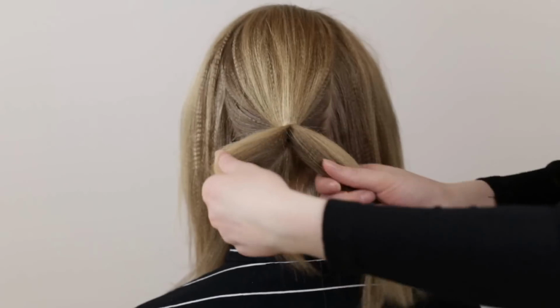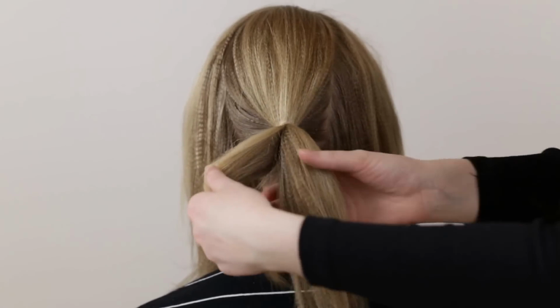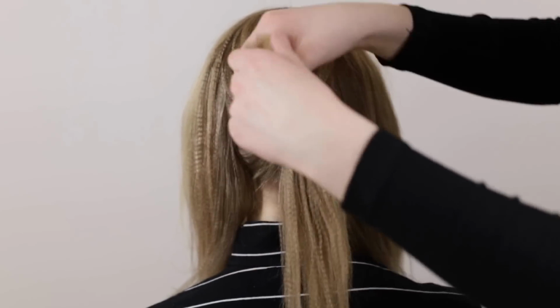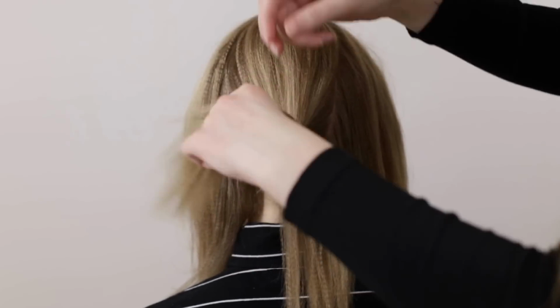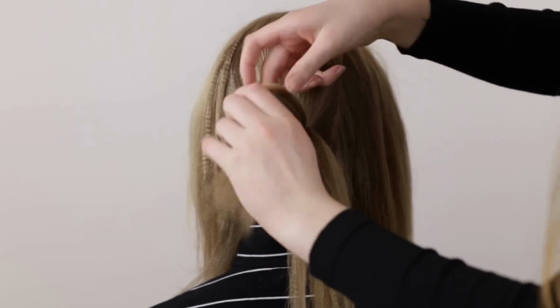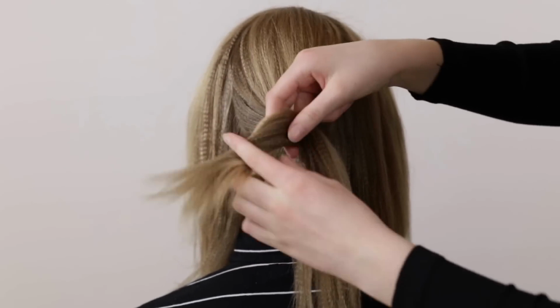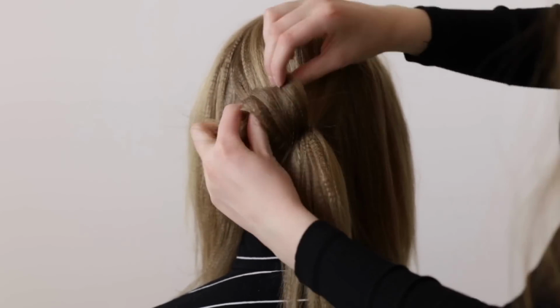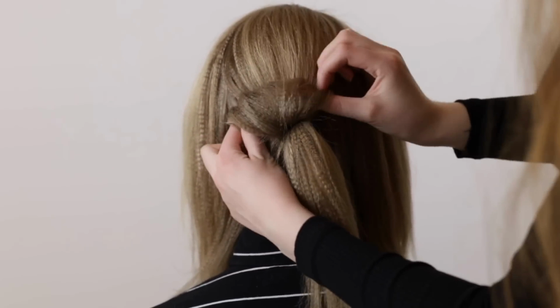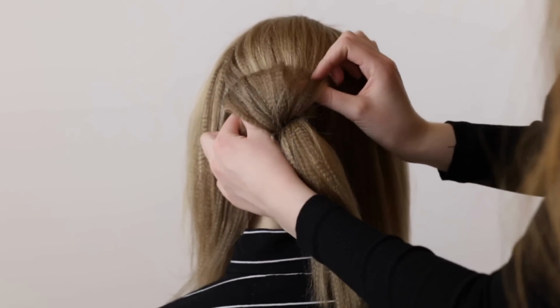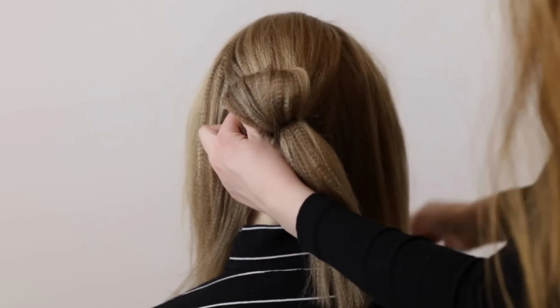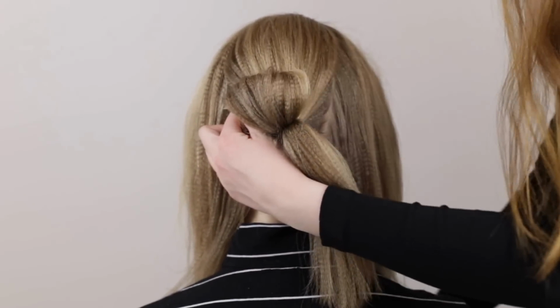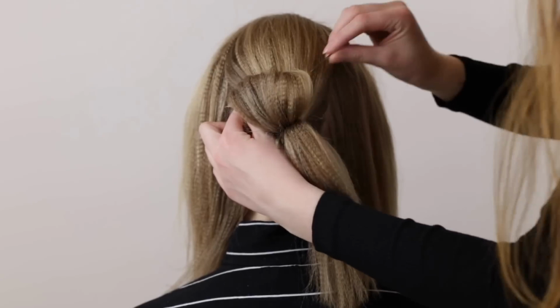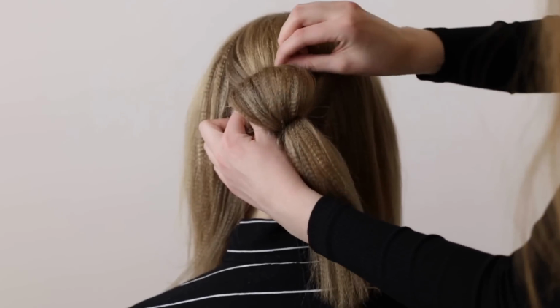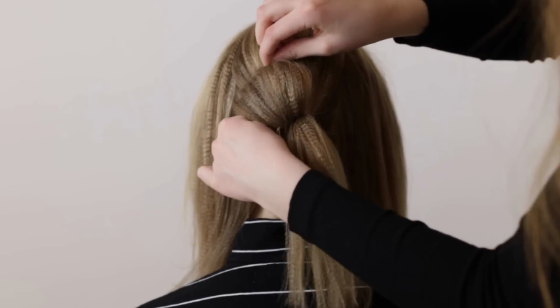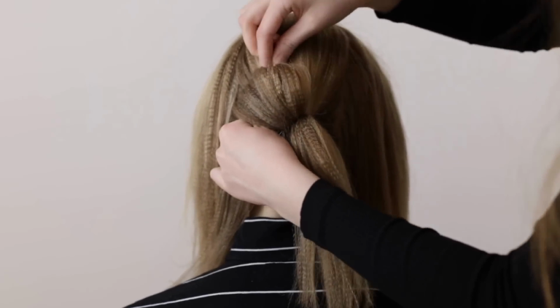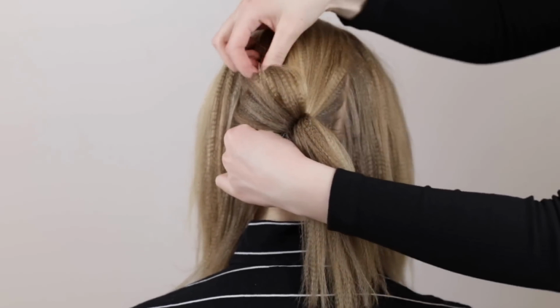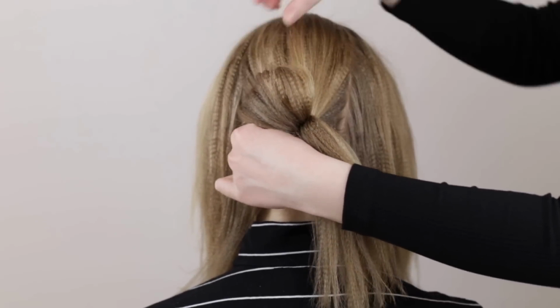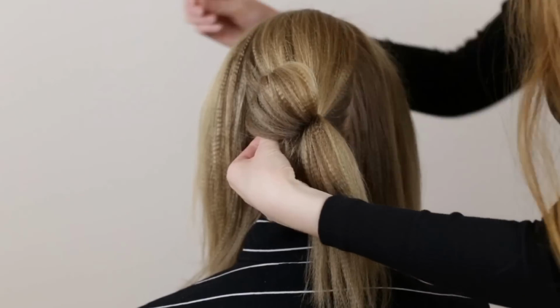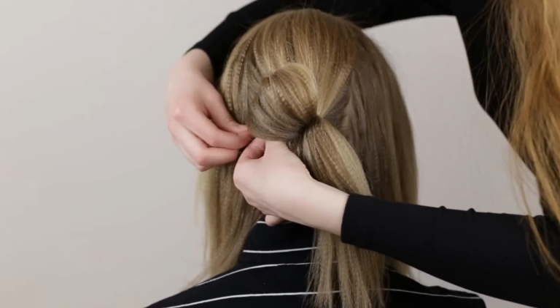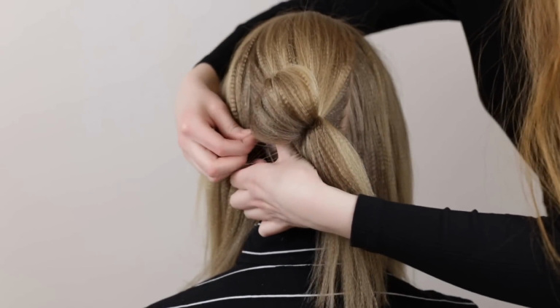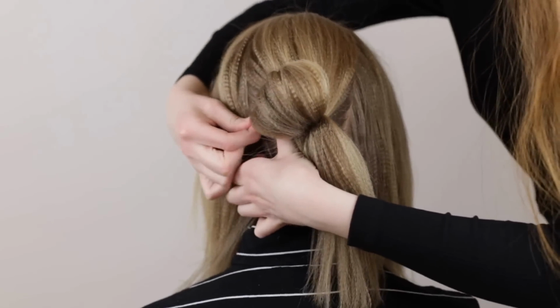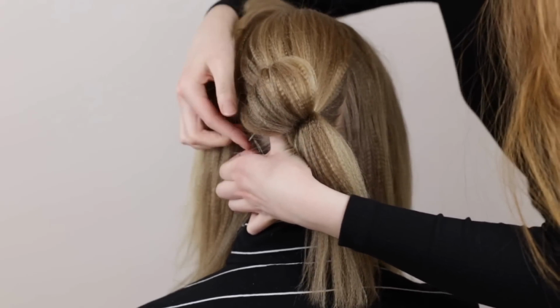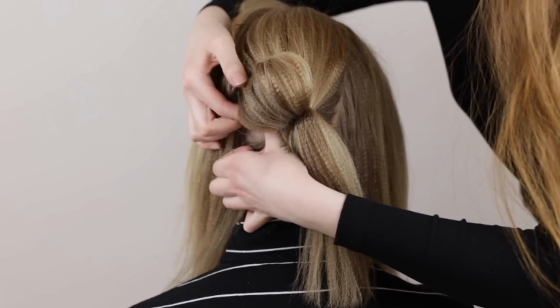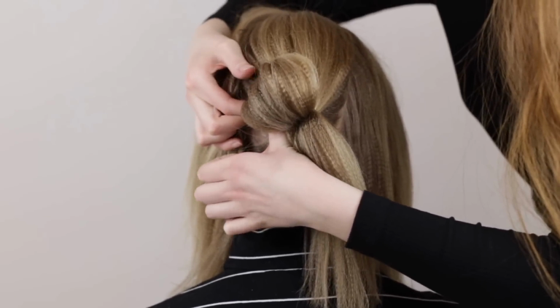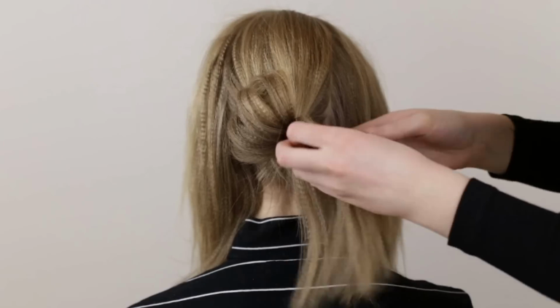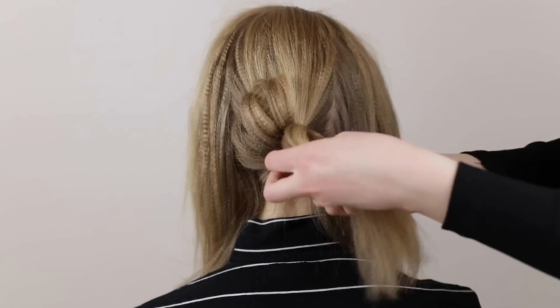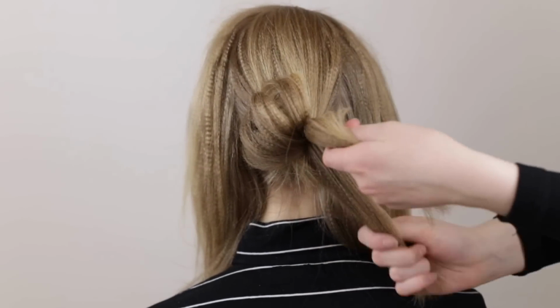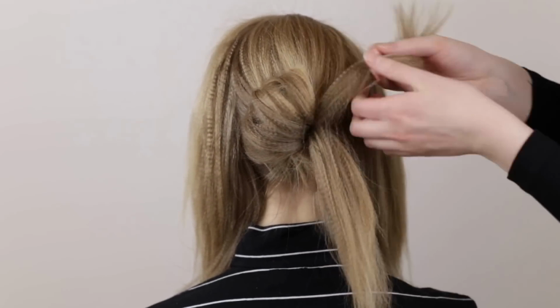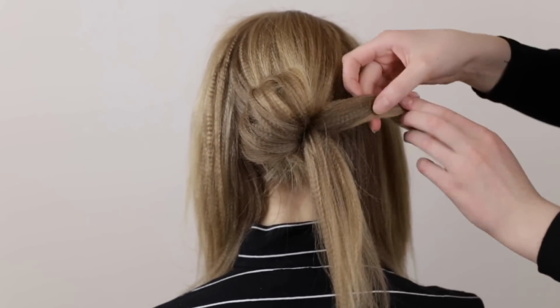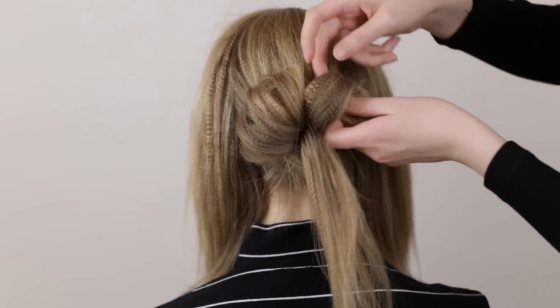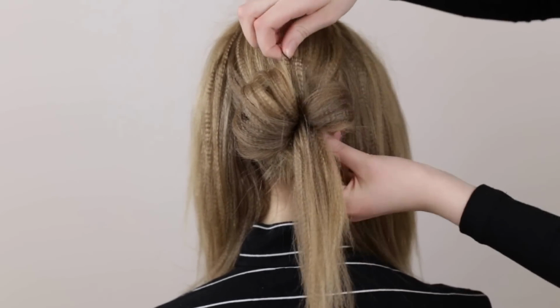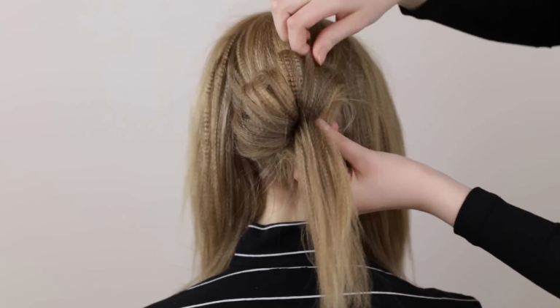Grab a medium sized section of hair from the ponytail, twist the ends inwards and pin it in place around the elastic. Do this with all the hair in the ponytail so that it forms the shape of a bun.